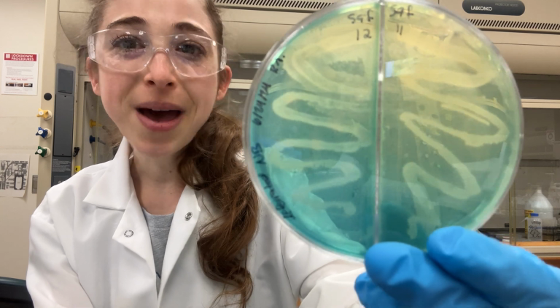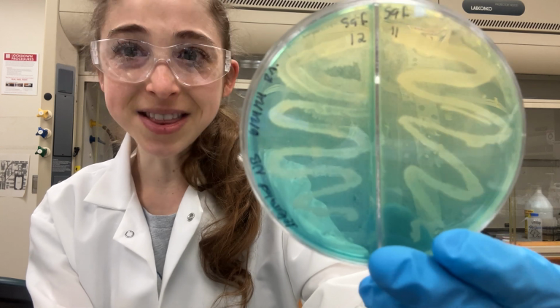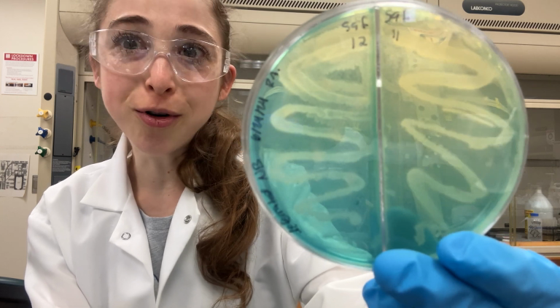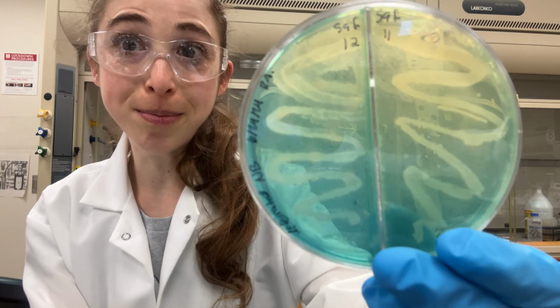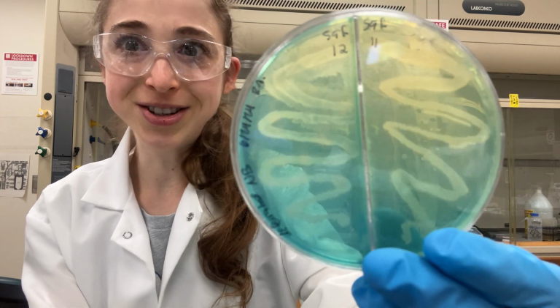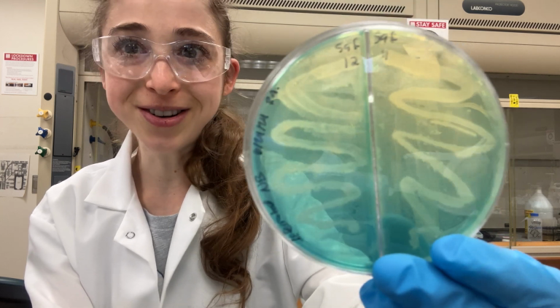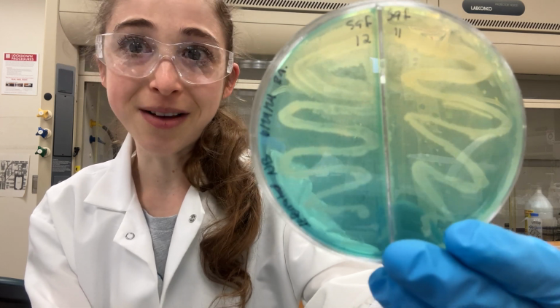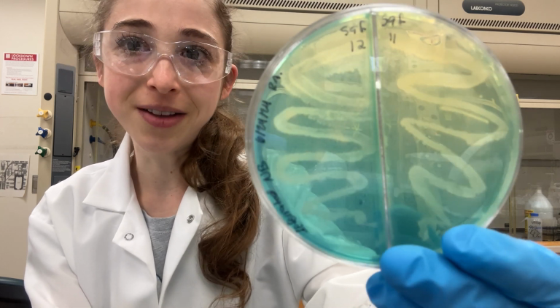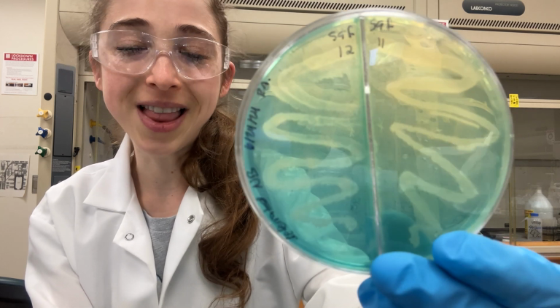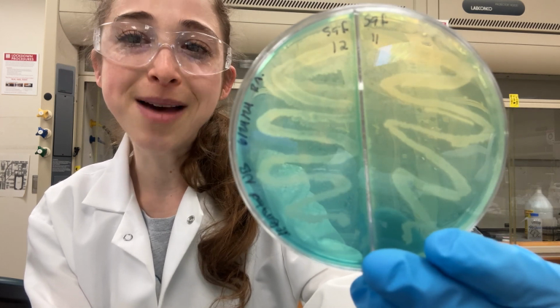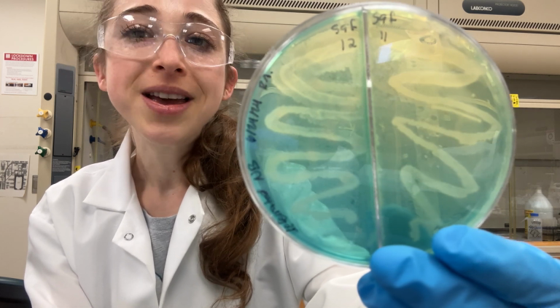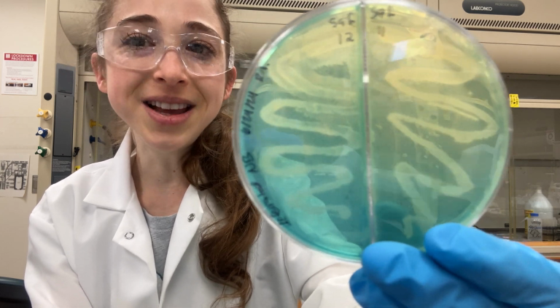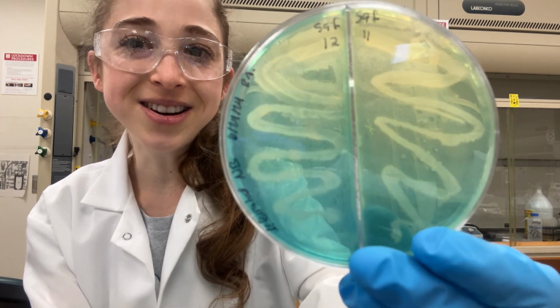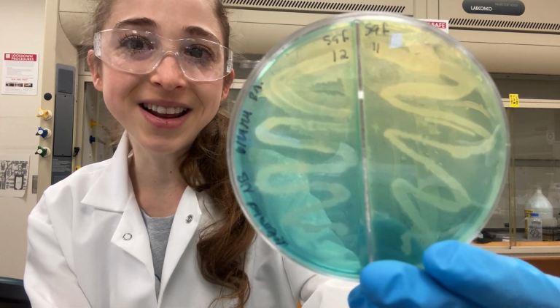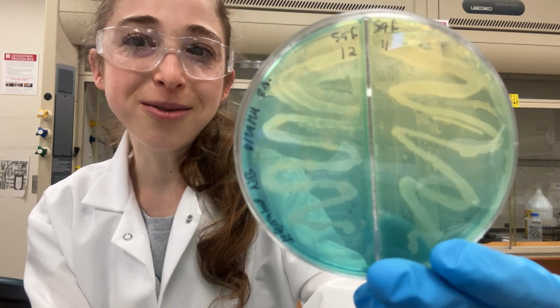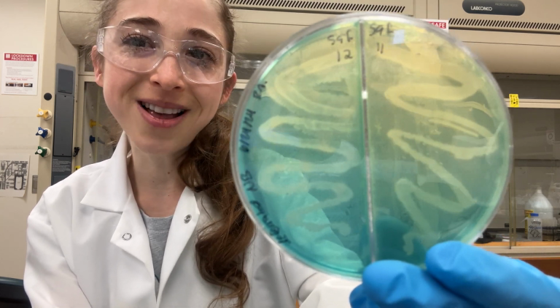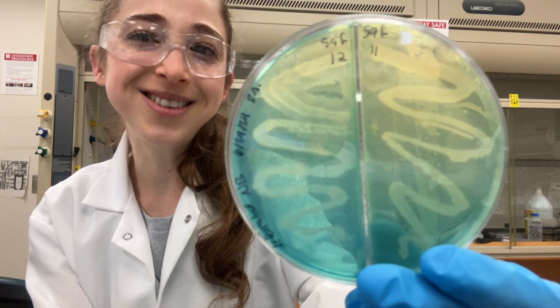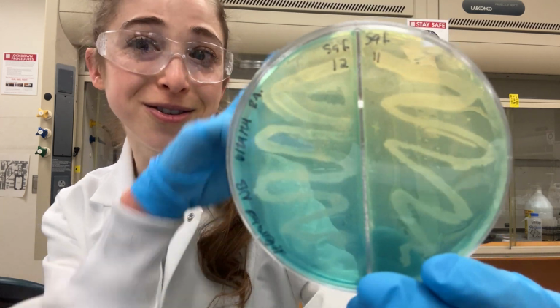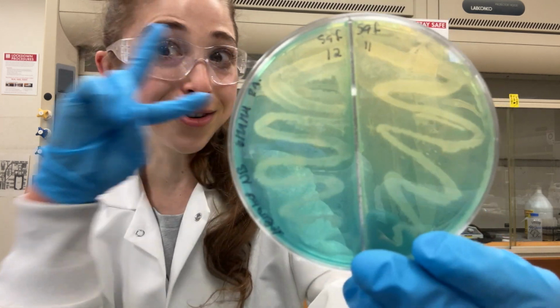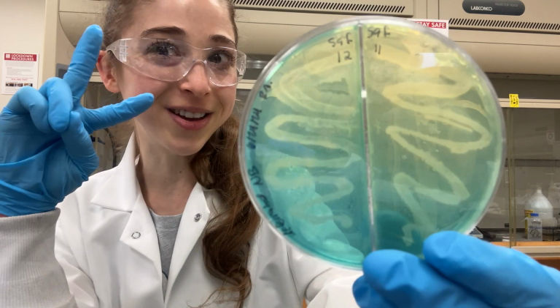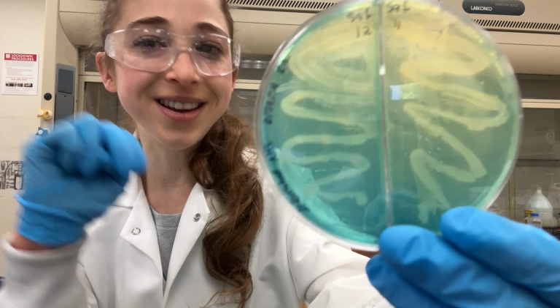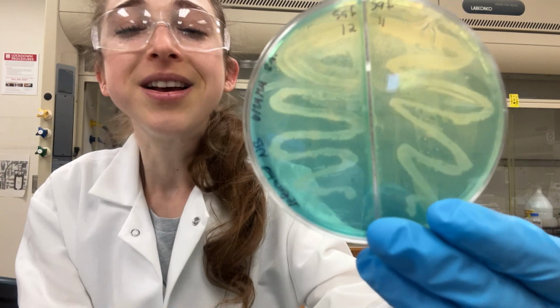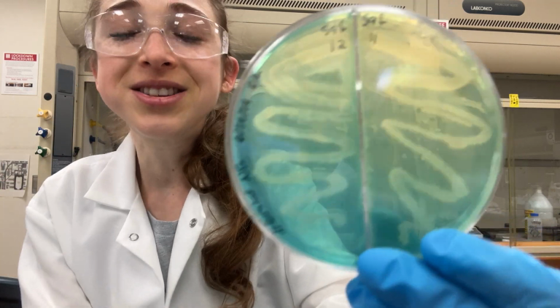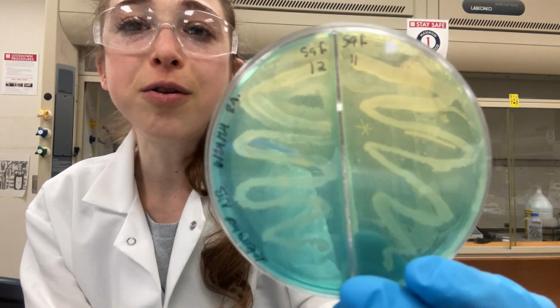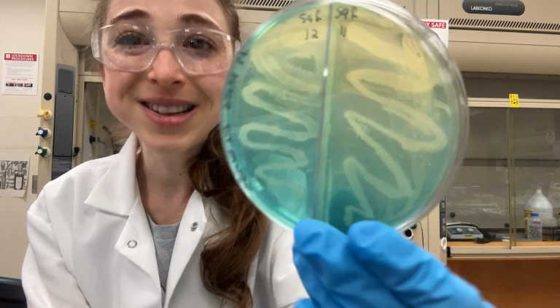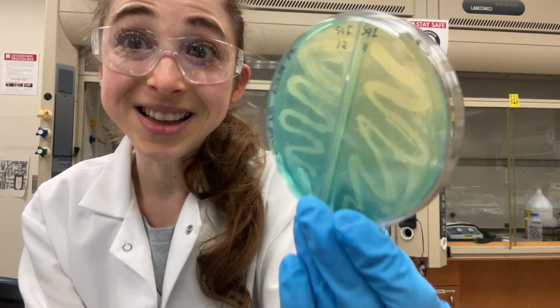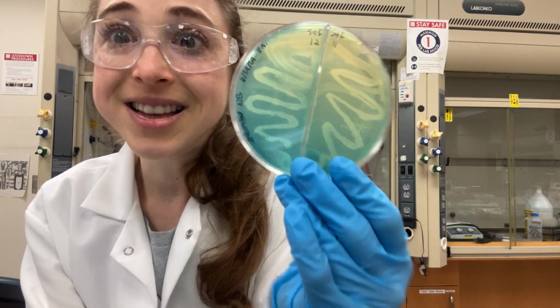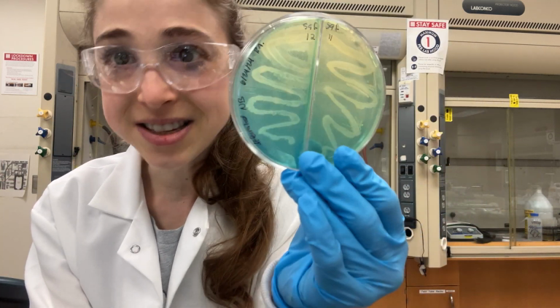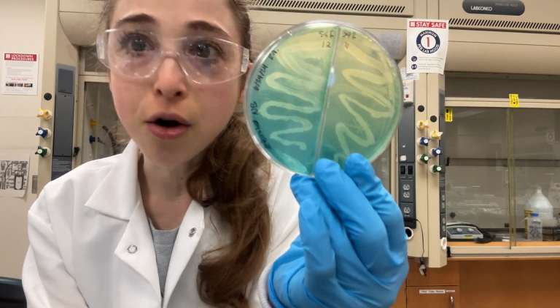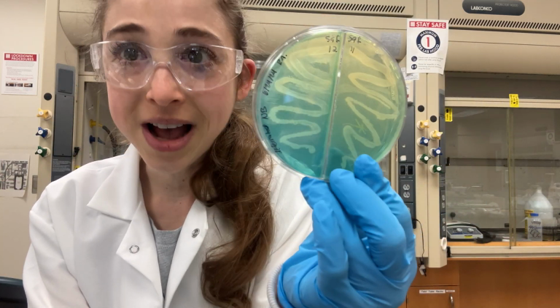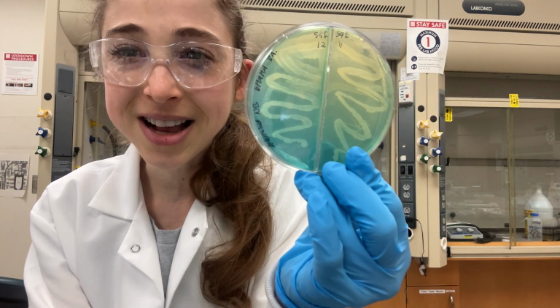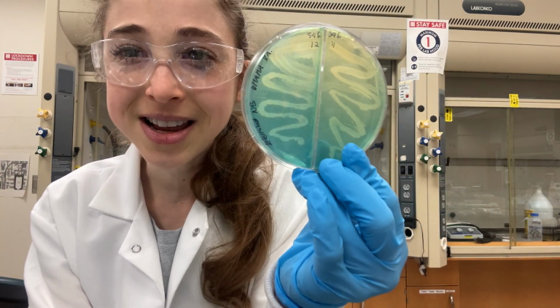Back in the more bacterial level of the lab, things are getting, well, groovy. So basically, this is an O-CAS assay.